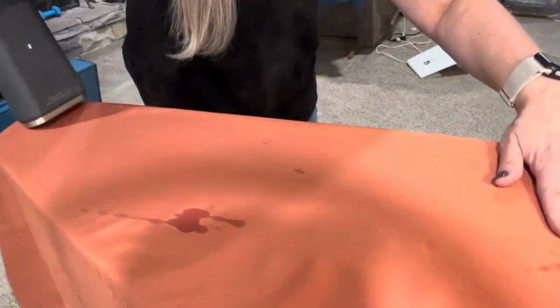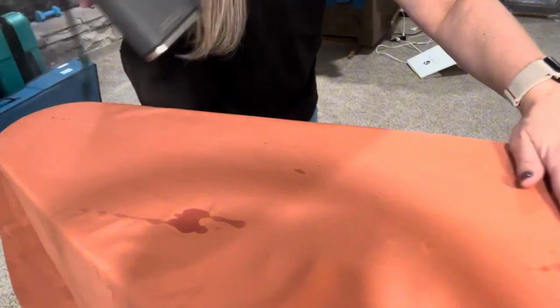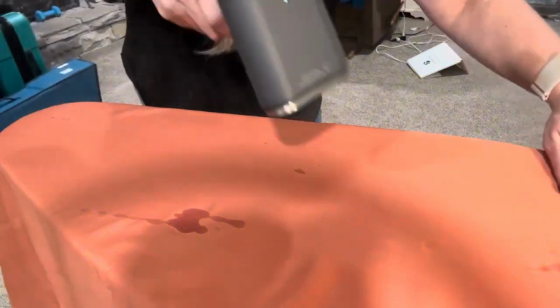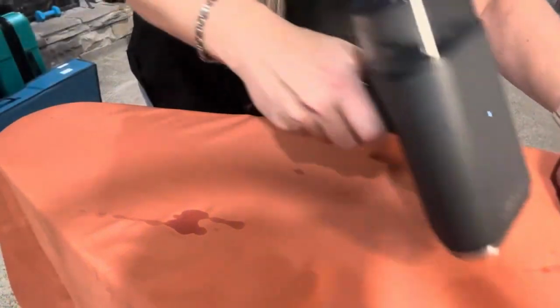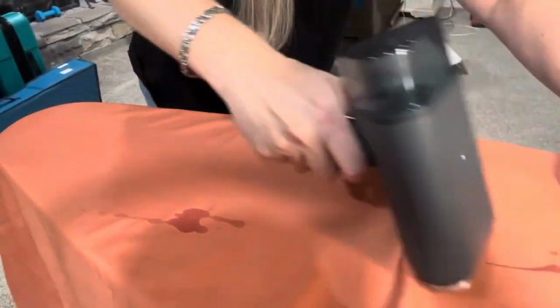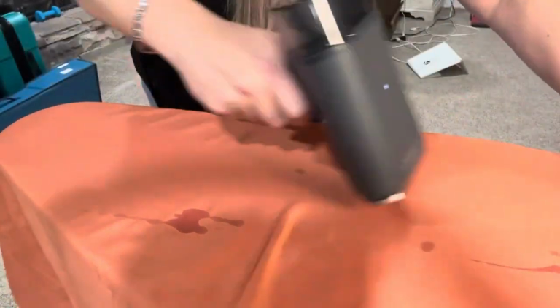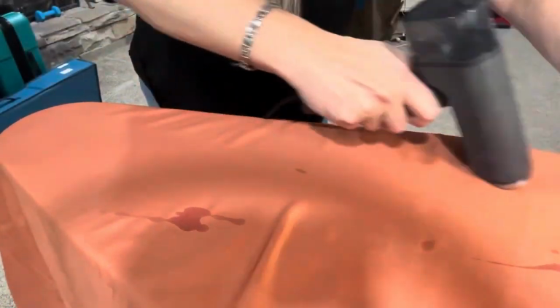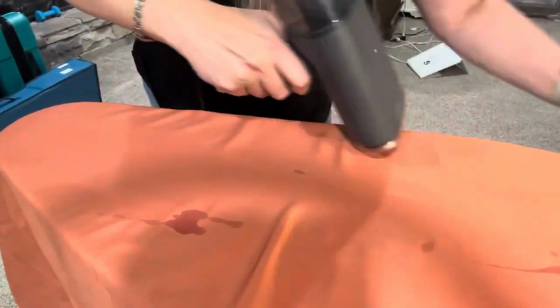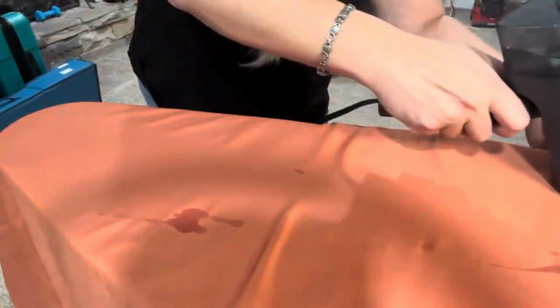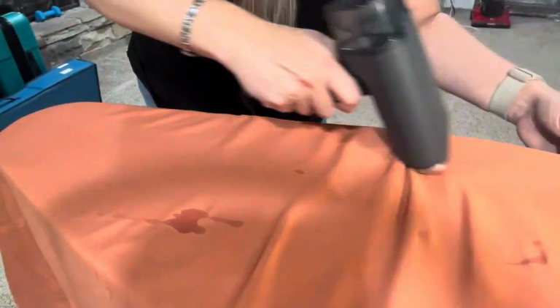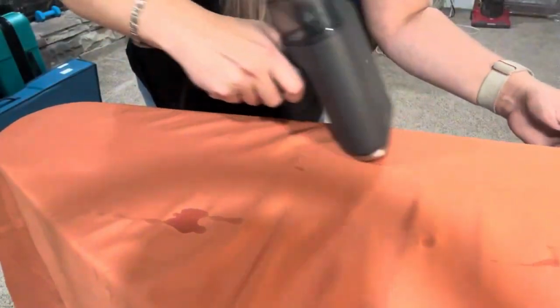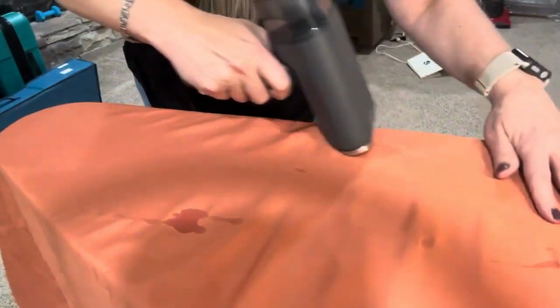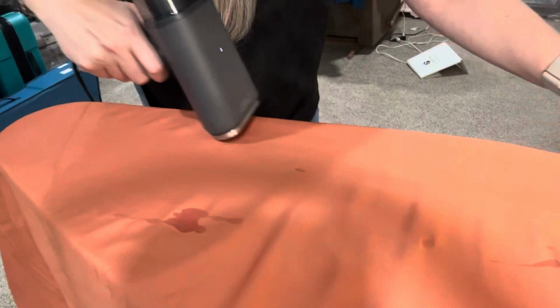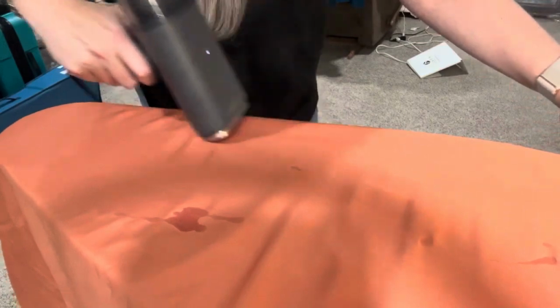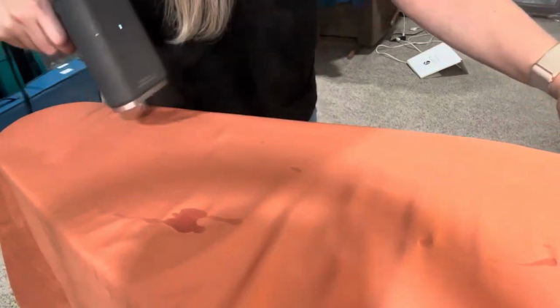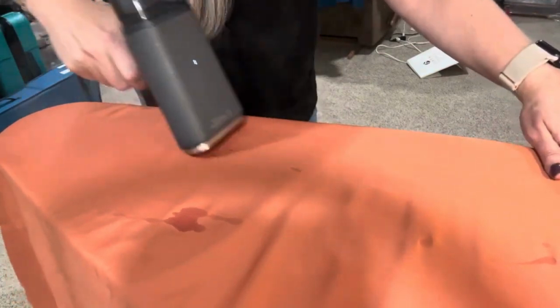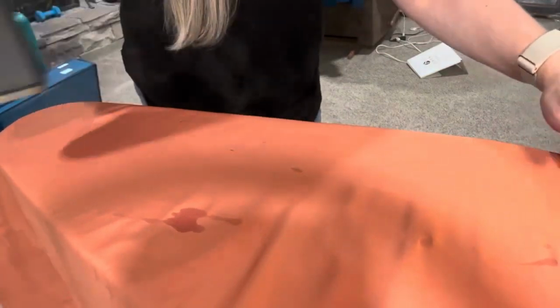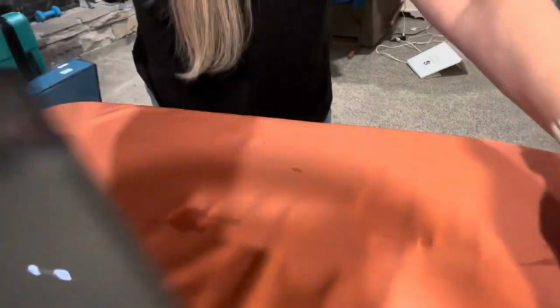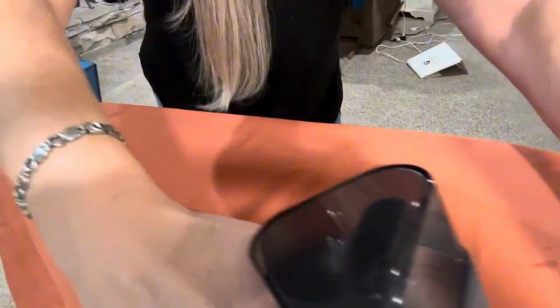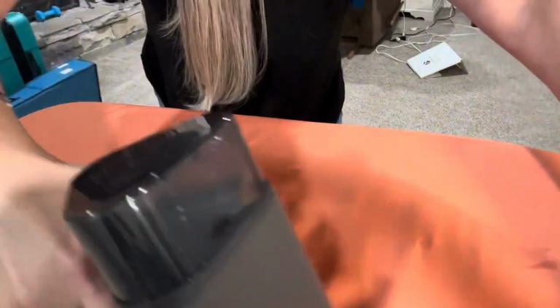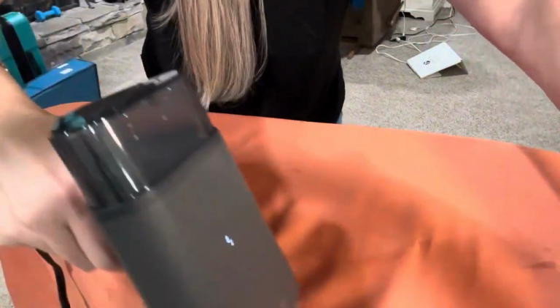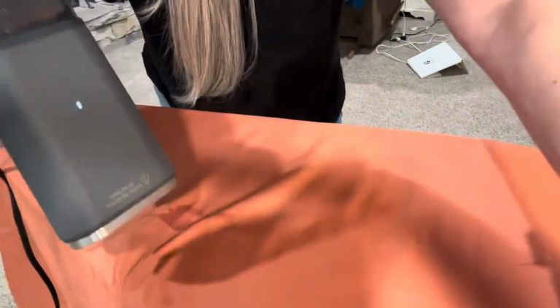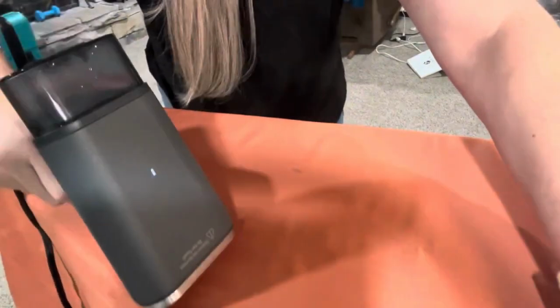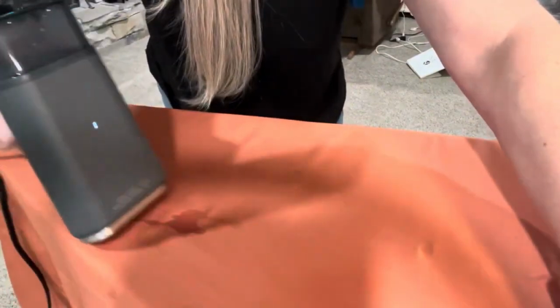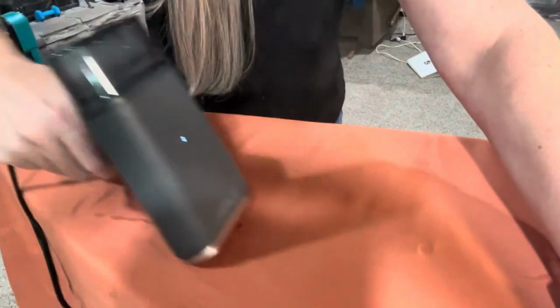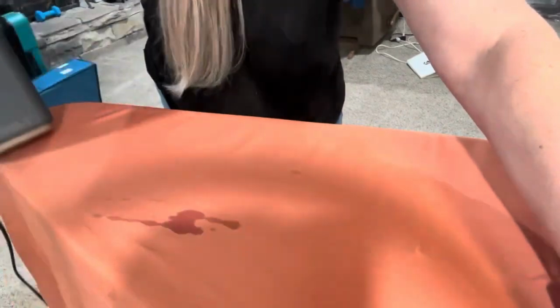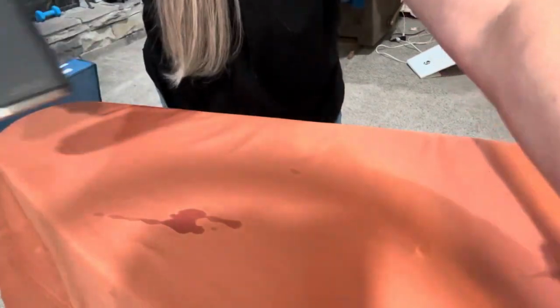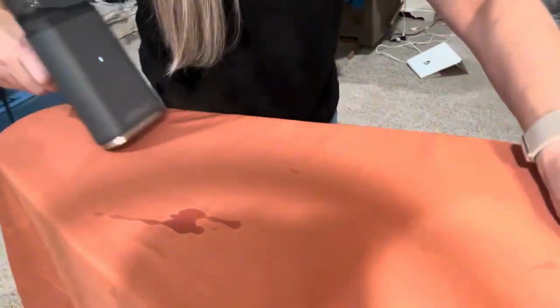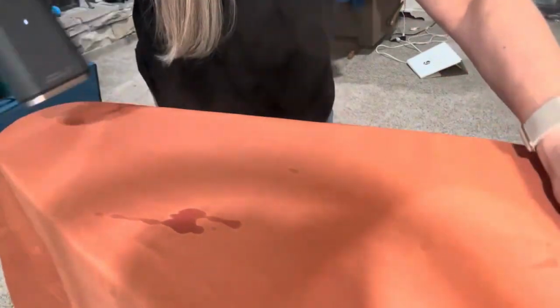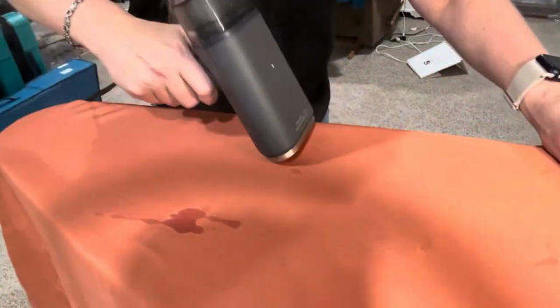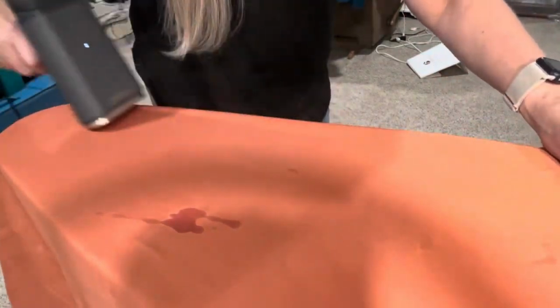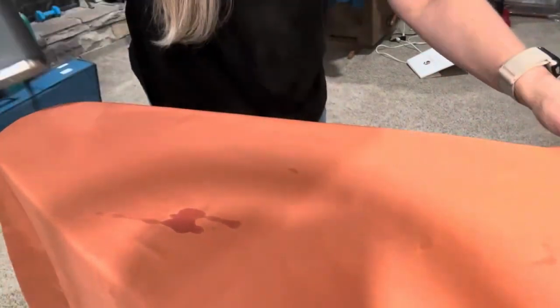Do you see how easy these wrinkles are coming out? This is actually really impressive. I'm super excited about this because this would have taken me forever to iron.